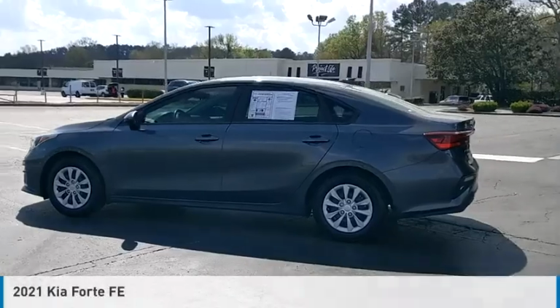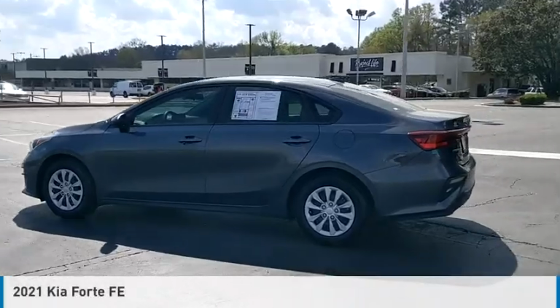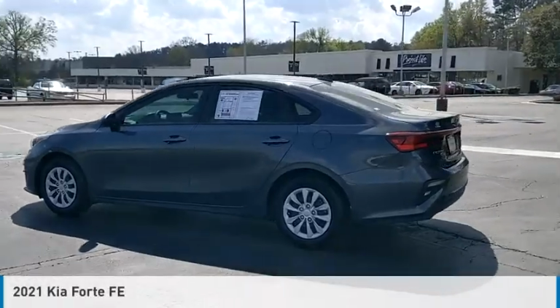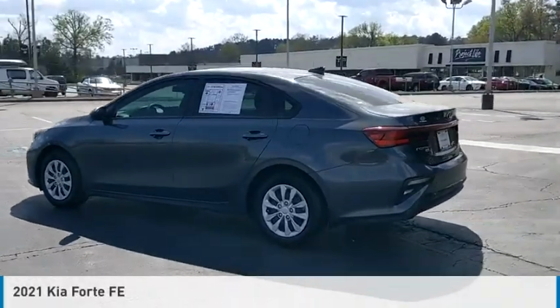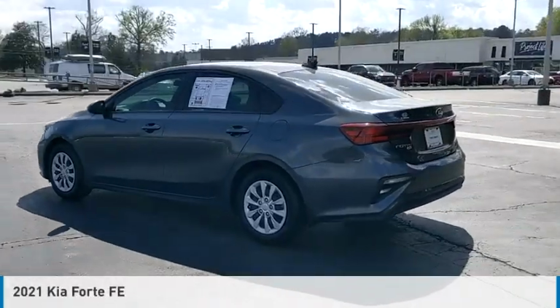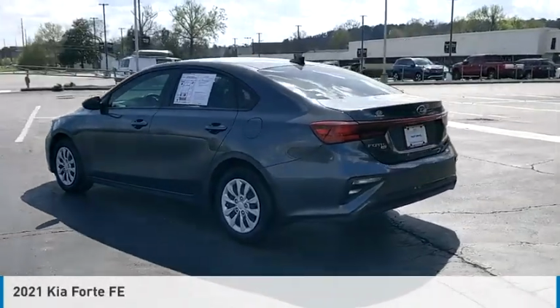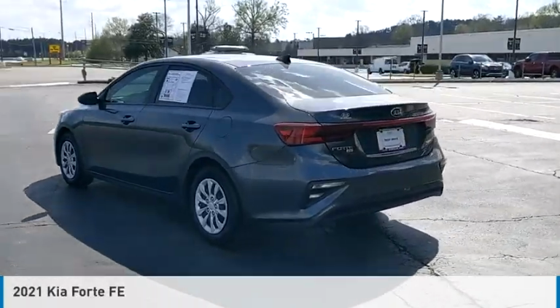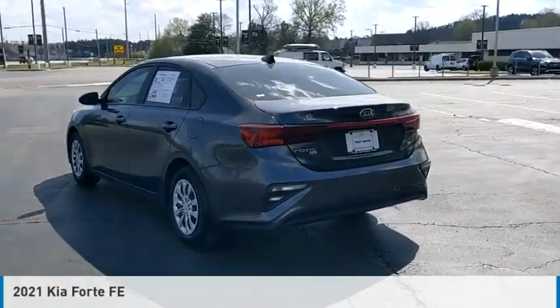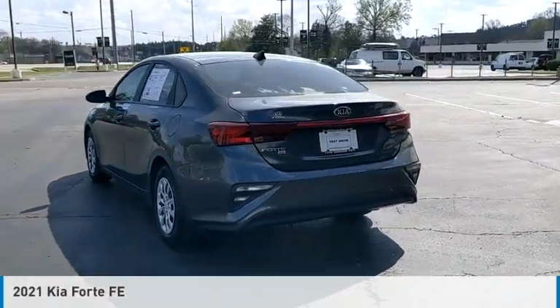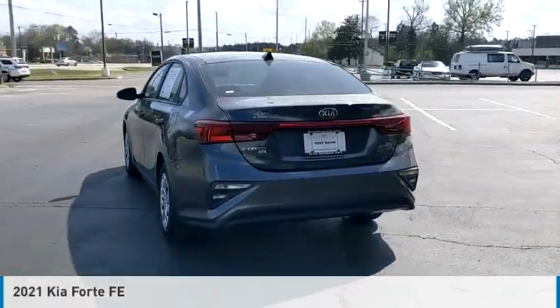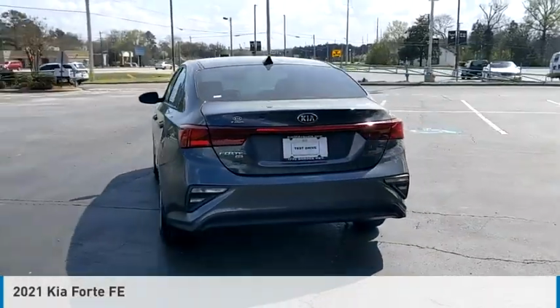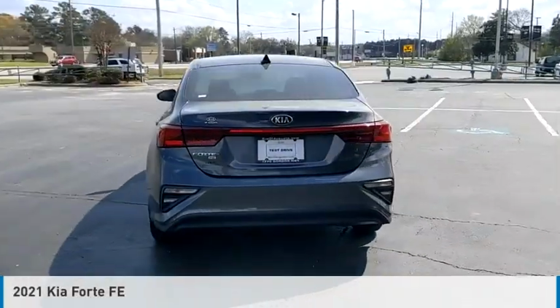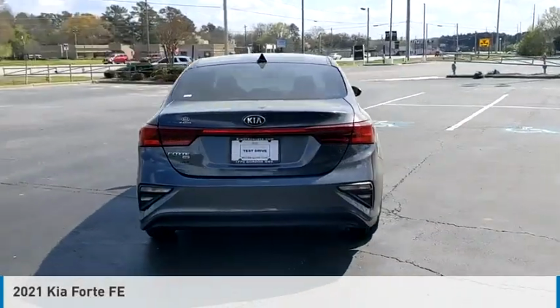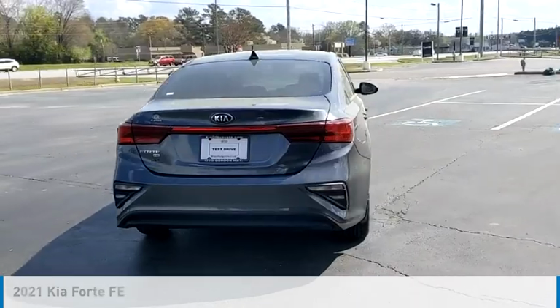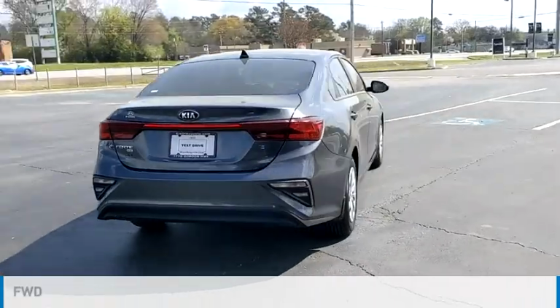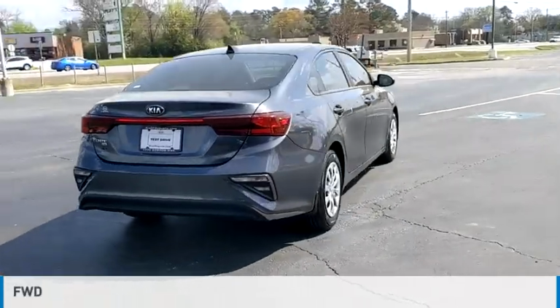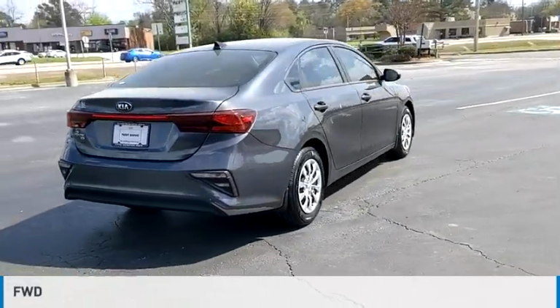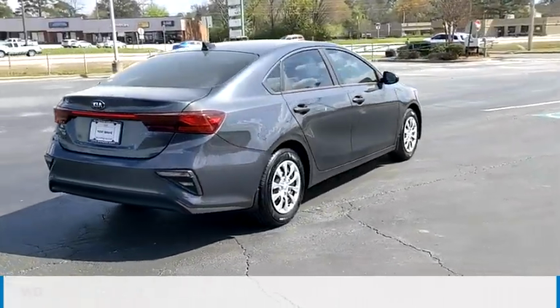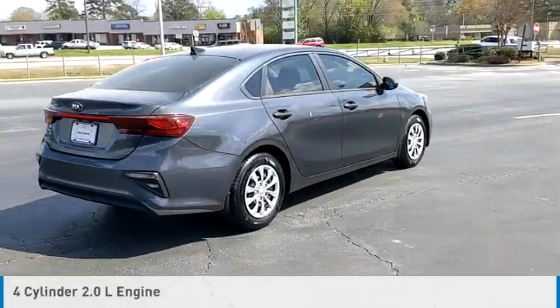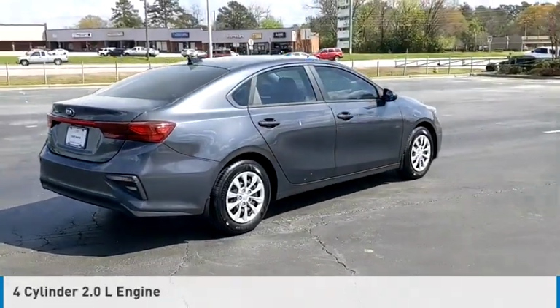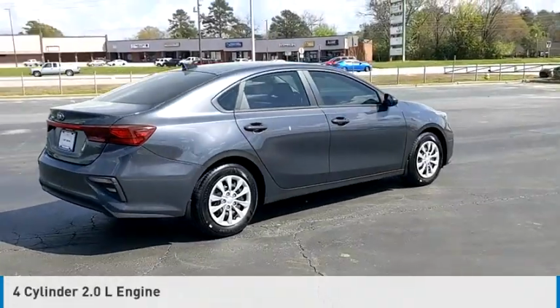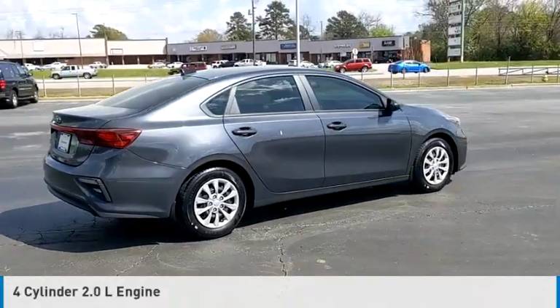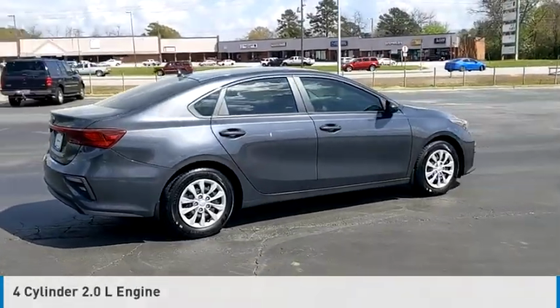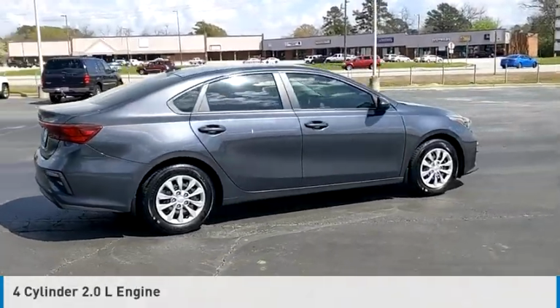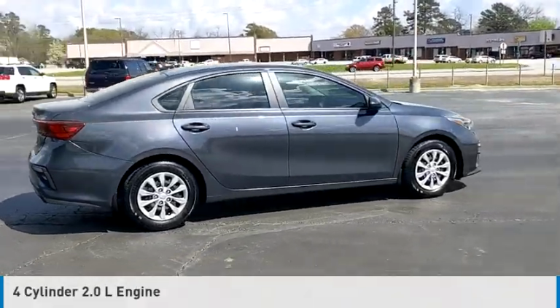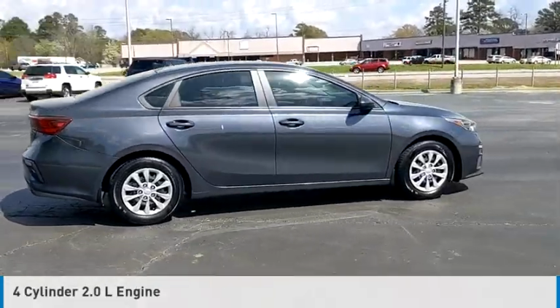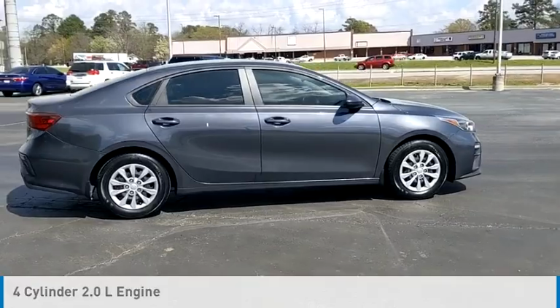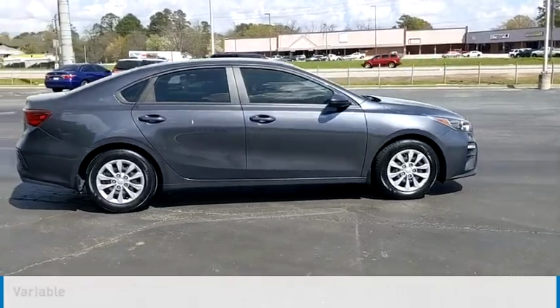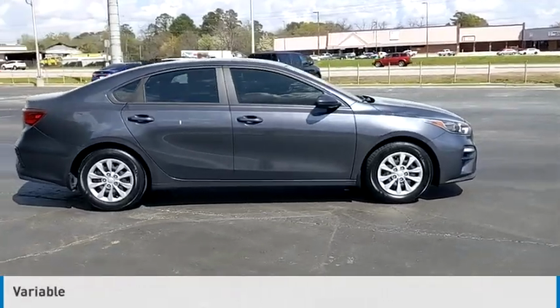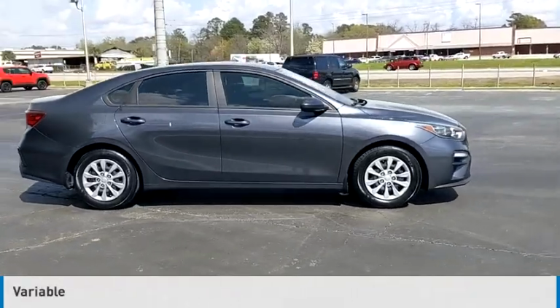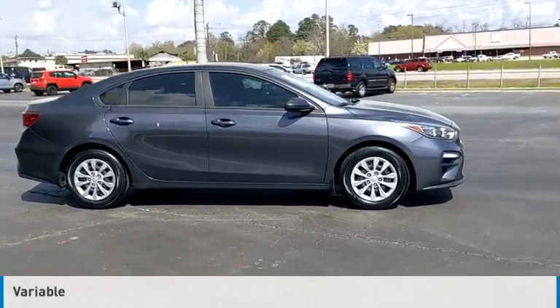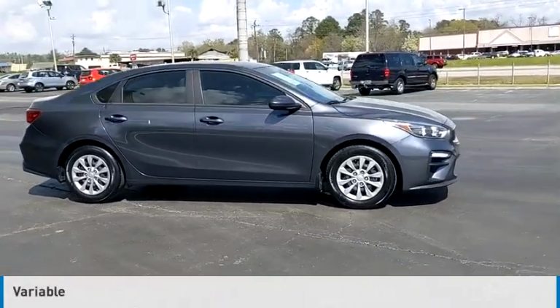Take a ride in the 2021 Forte. This vehicle is powered by a front-wheel drive, four-cylinder, 2.0-liter engine, and comes with a continuously variable transmission.